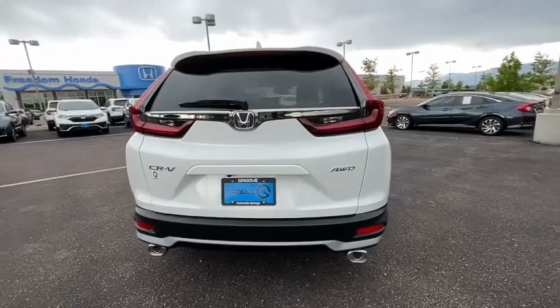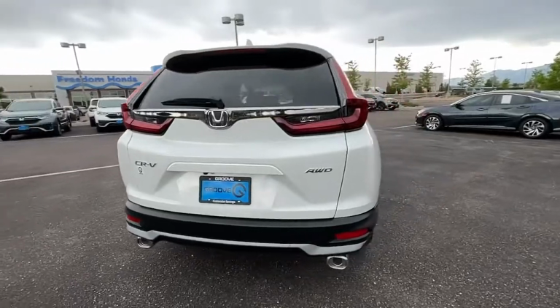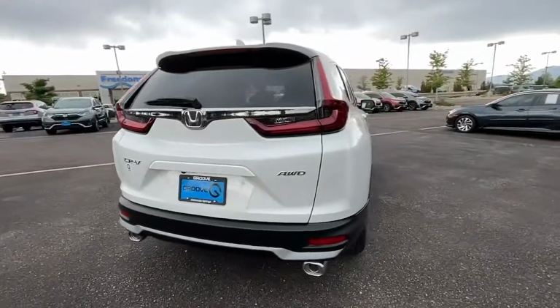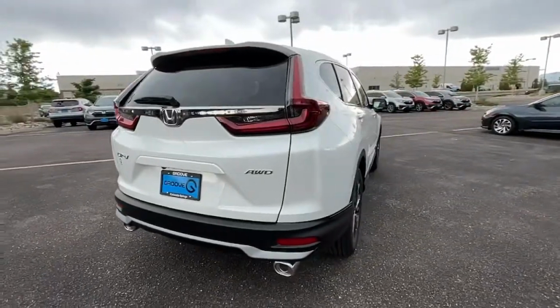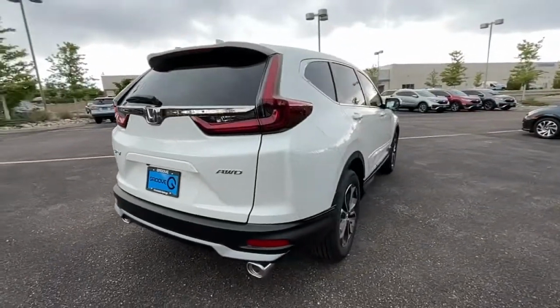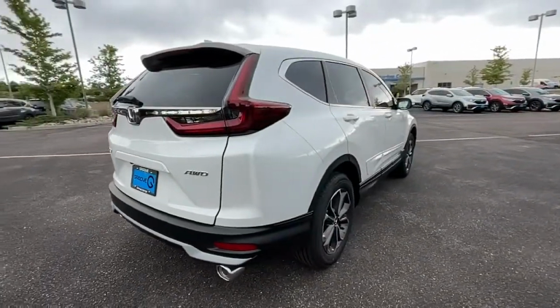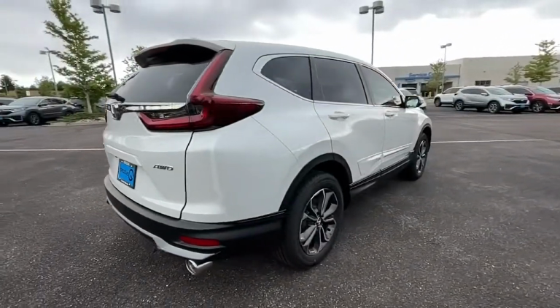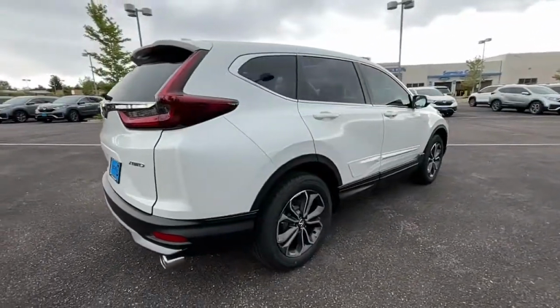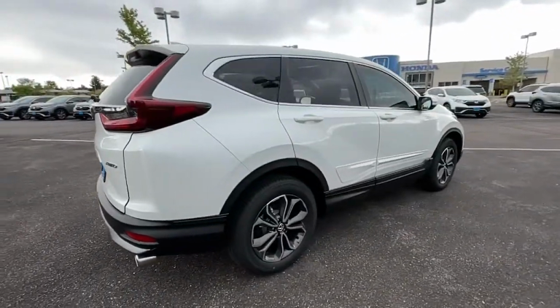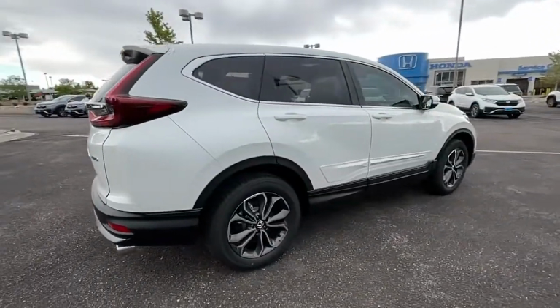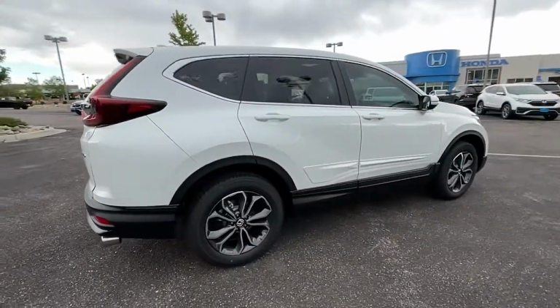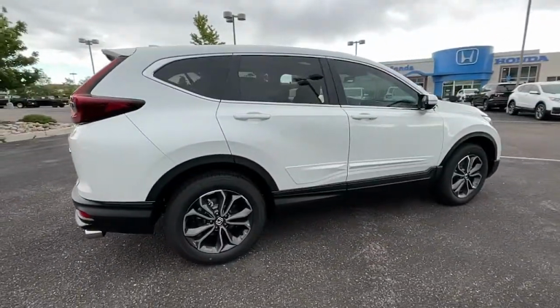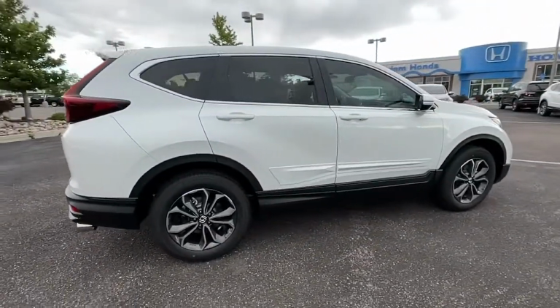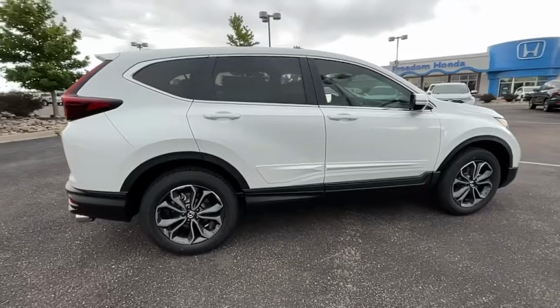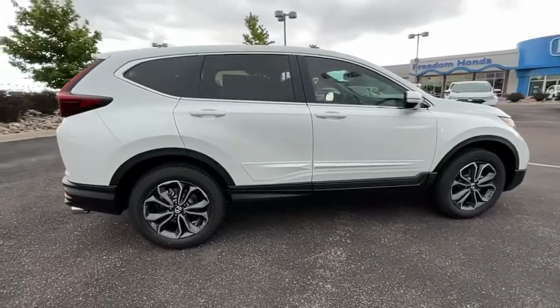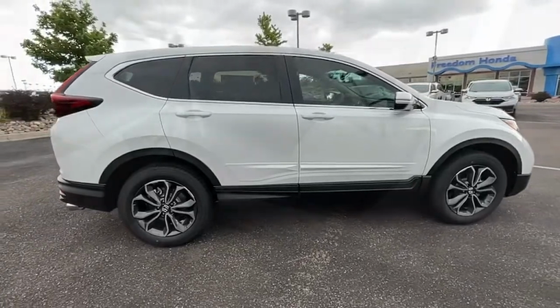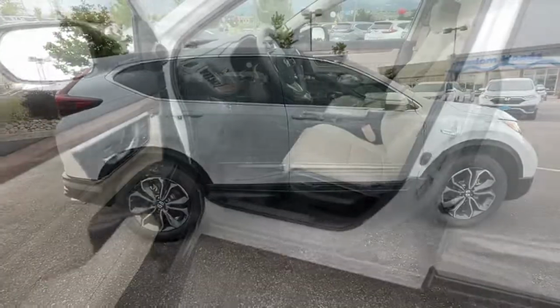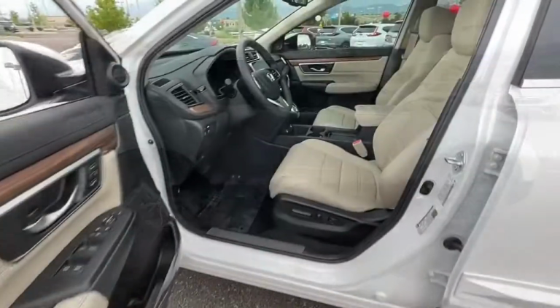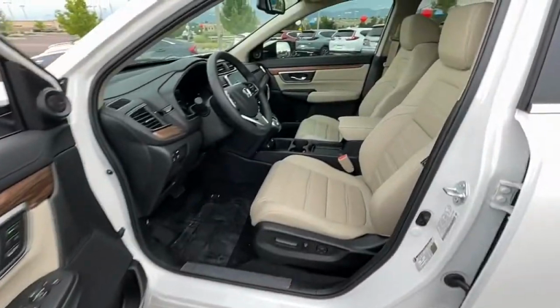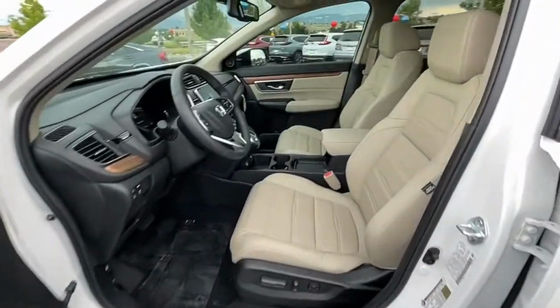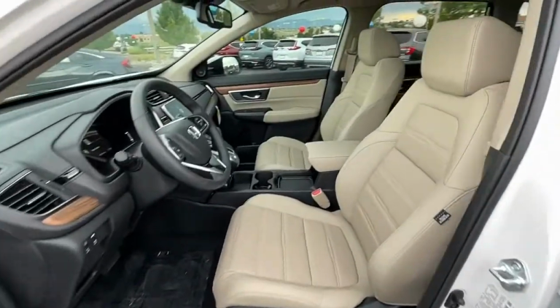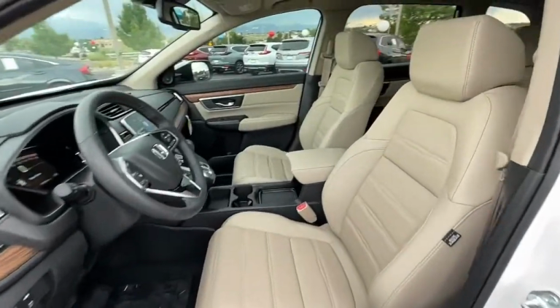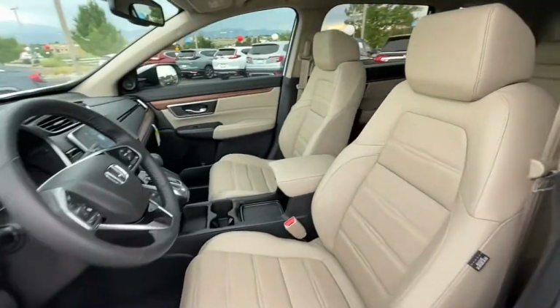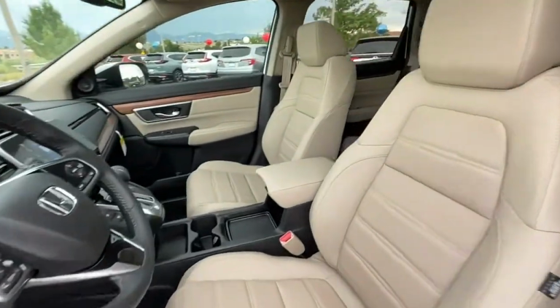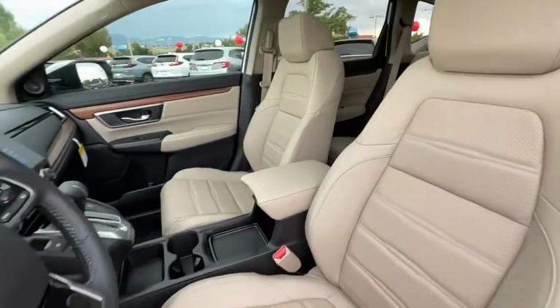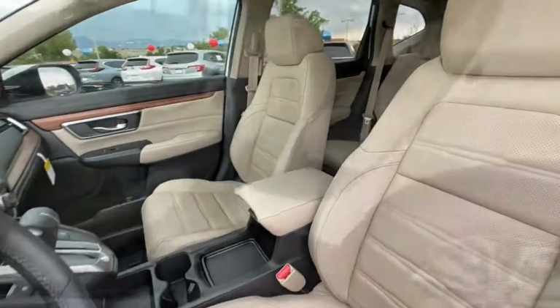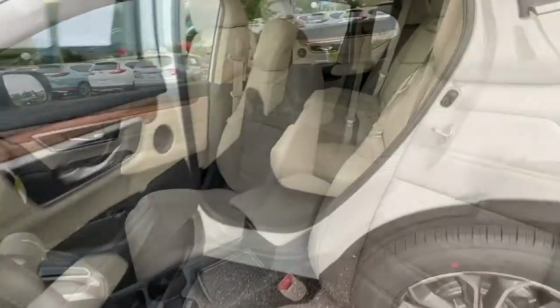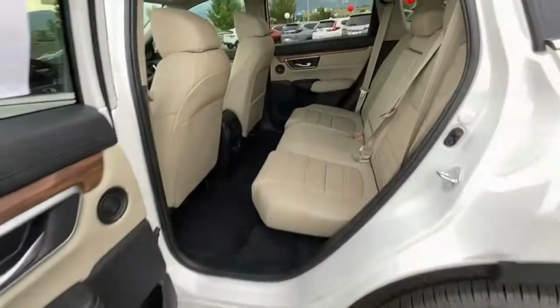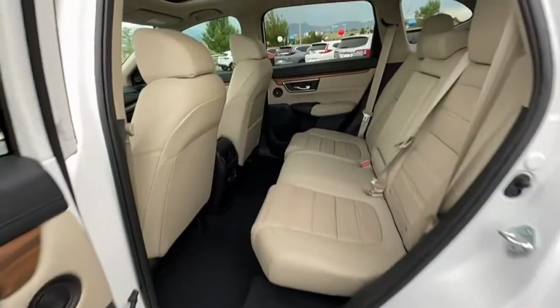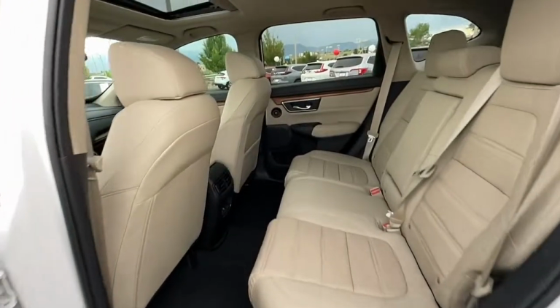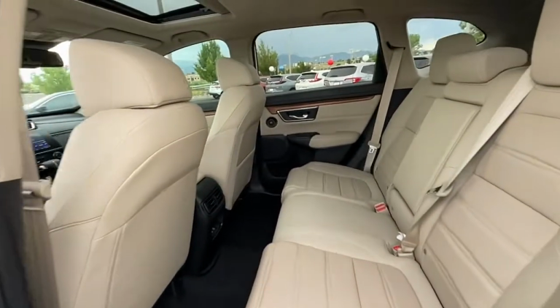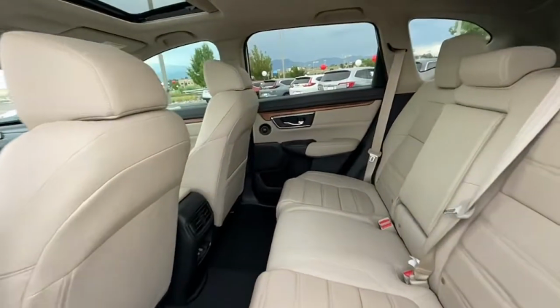Keyless entry, sun moonroof, adaptive cruise control, power passenger seat, power liftgate, fog lamps, power driver seat, aluminum wheels, heated front seat, dual zone AC.